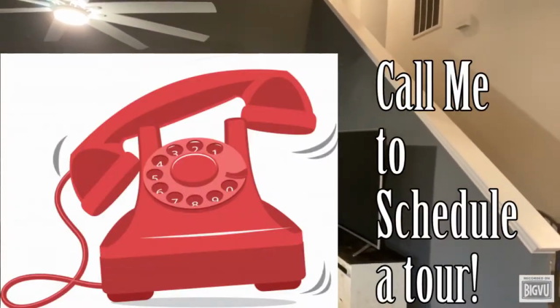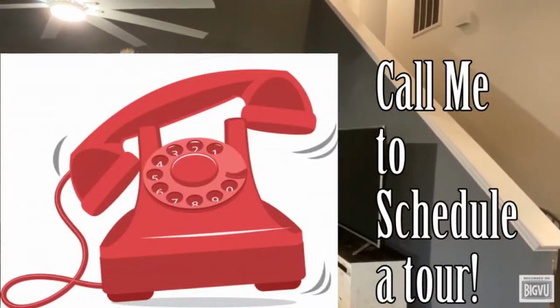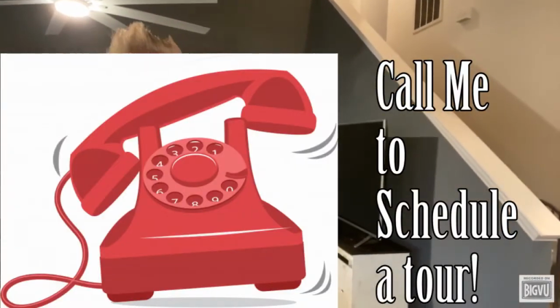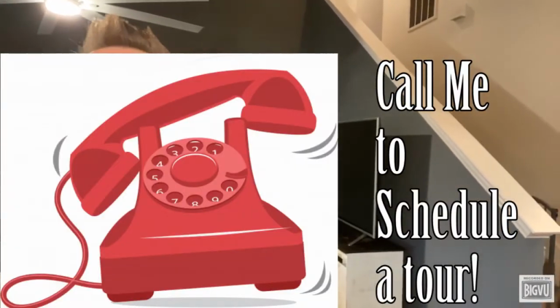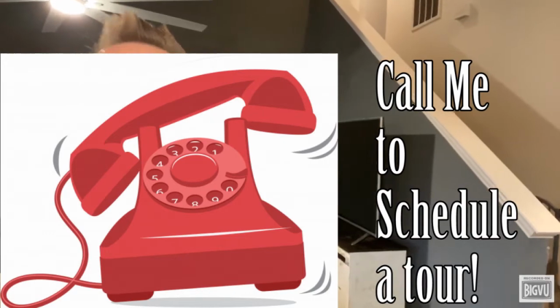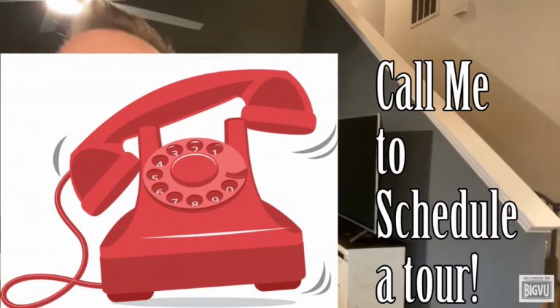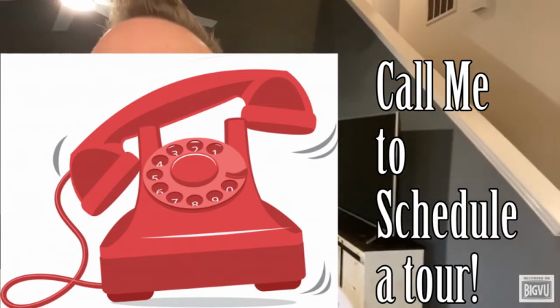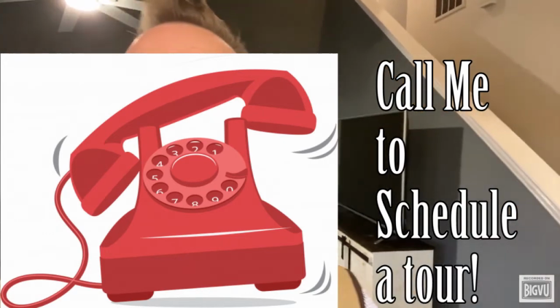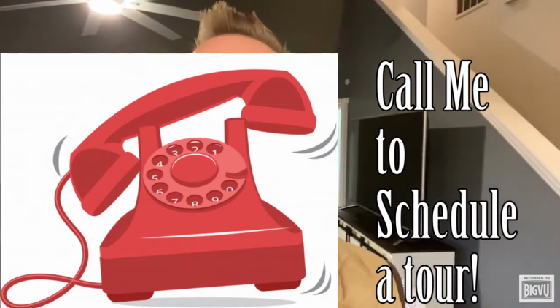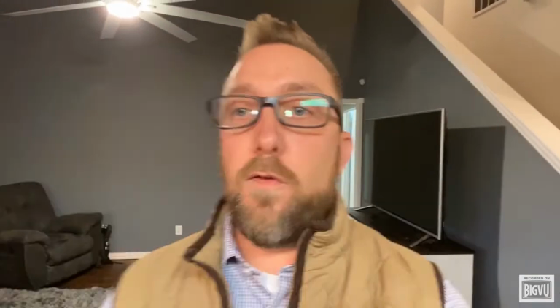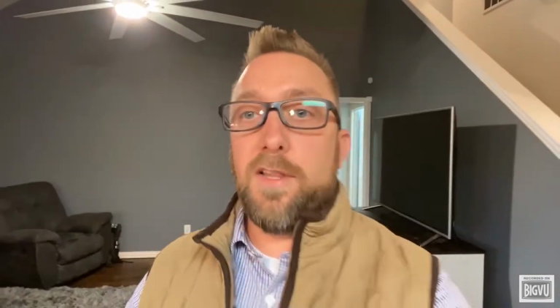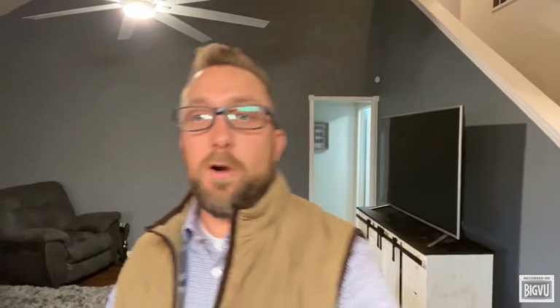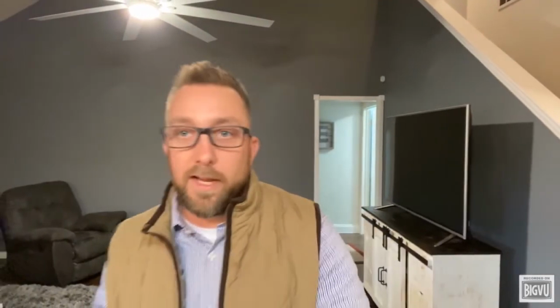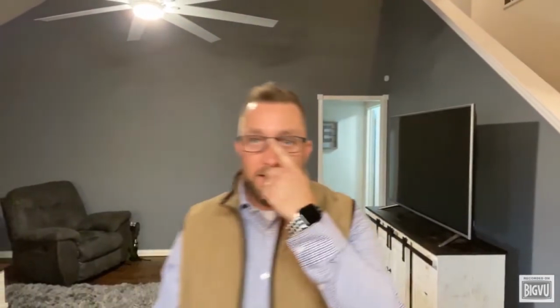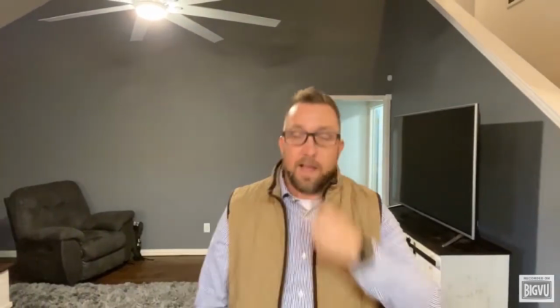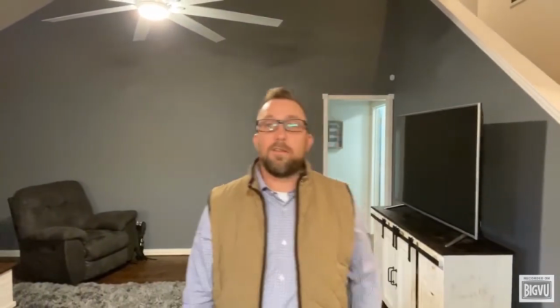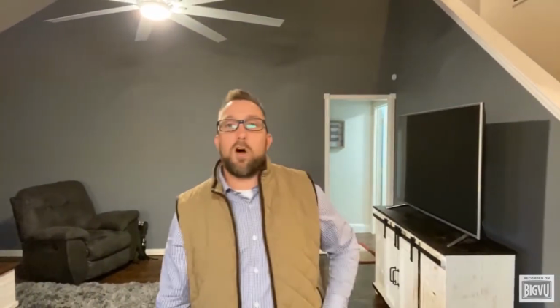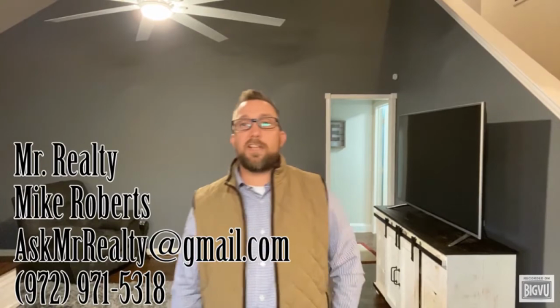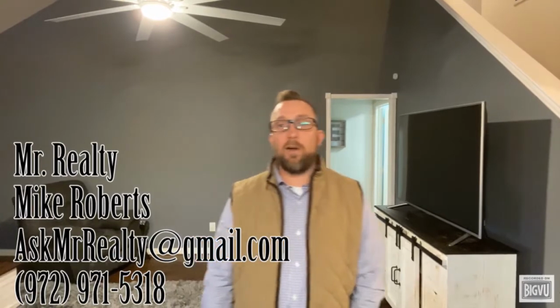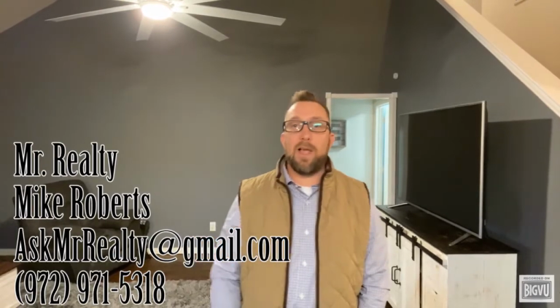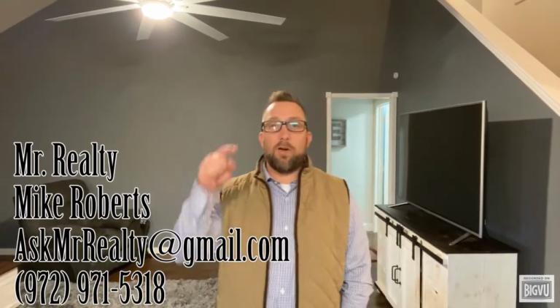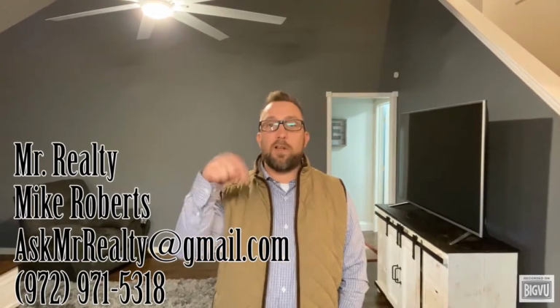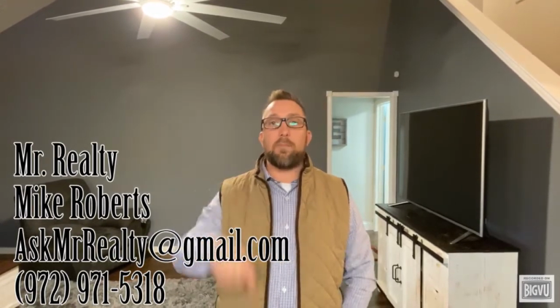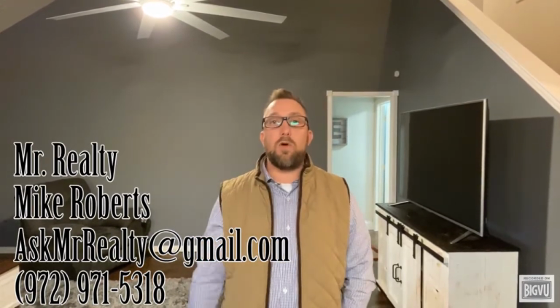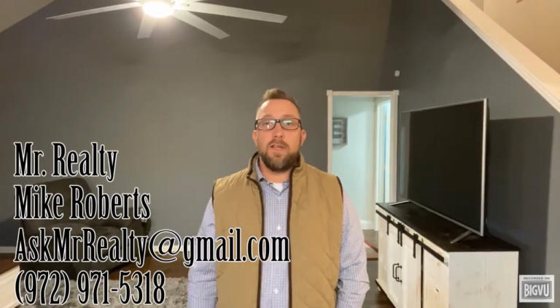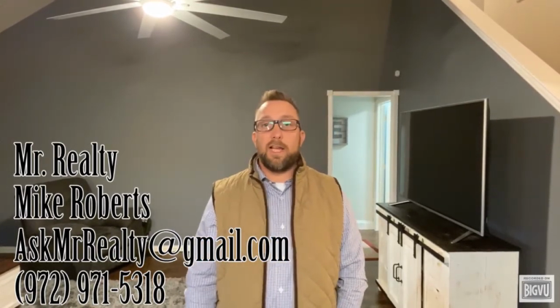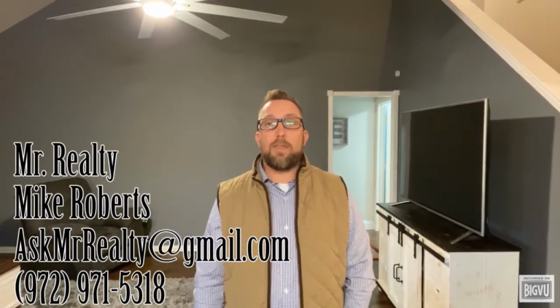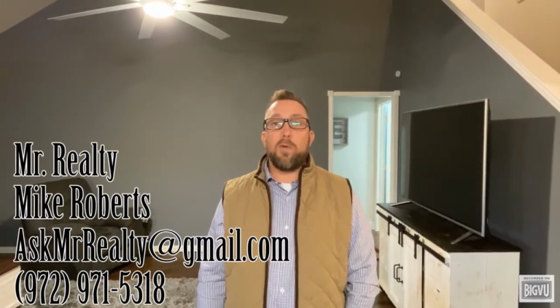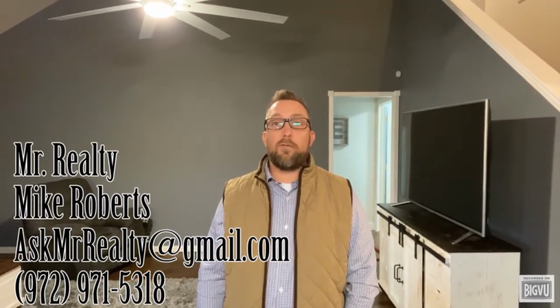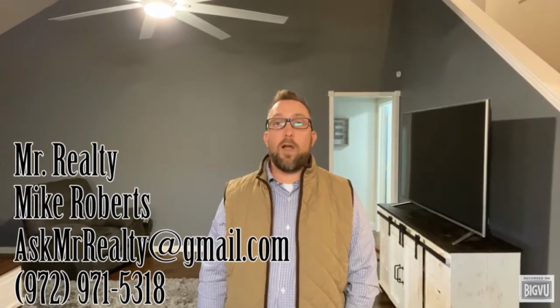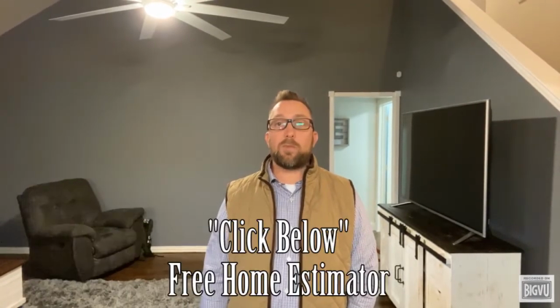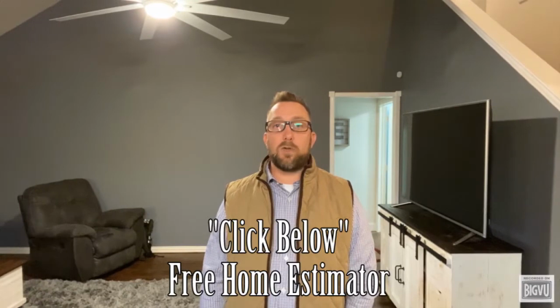Also, if you want to know what your home may be worth or may sell for in this current market, call me, text me, or email me, or click on the link below and try the free home estimator tool.